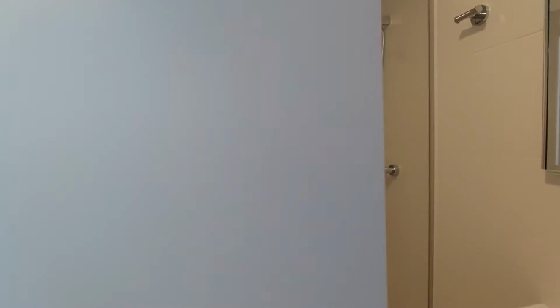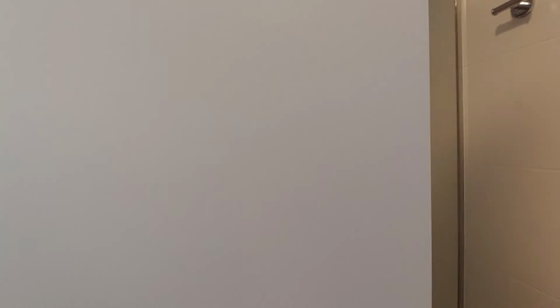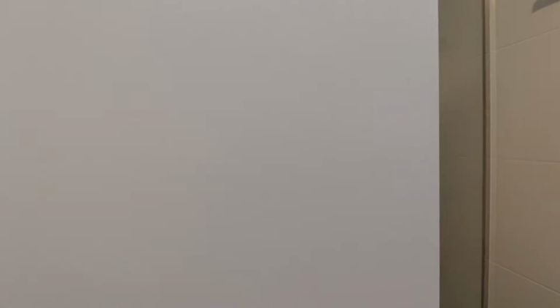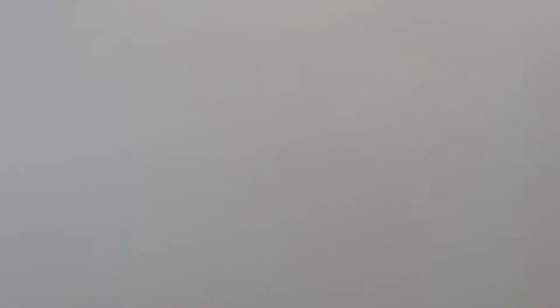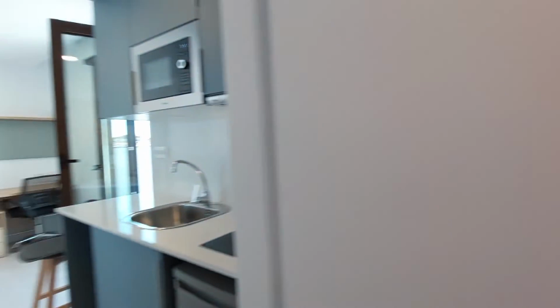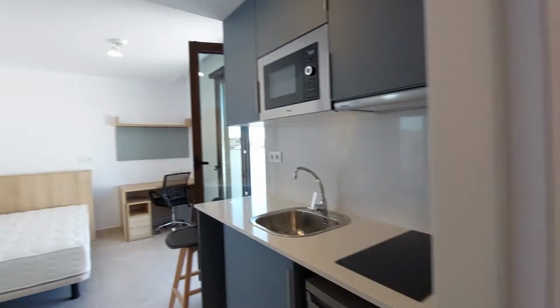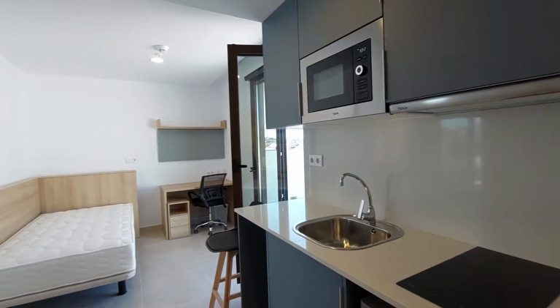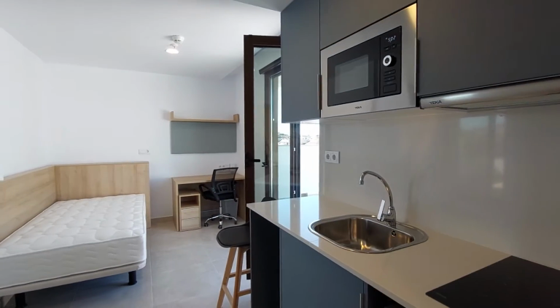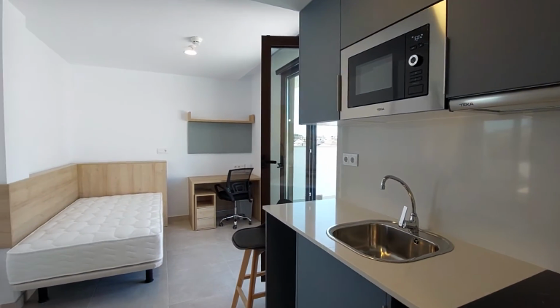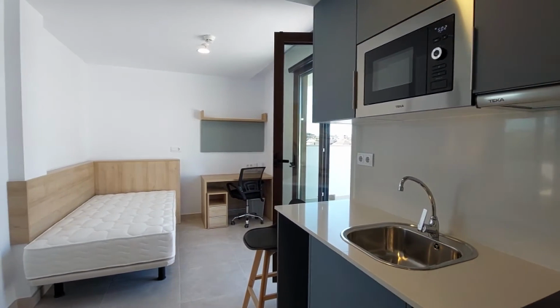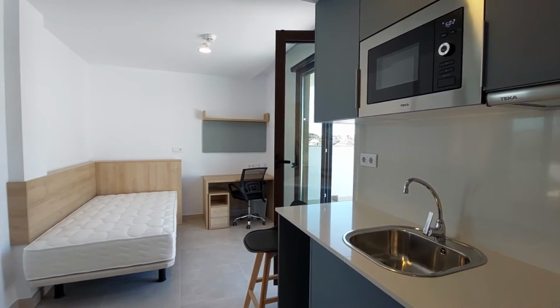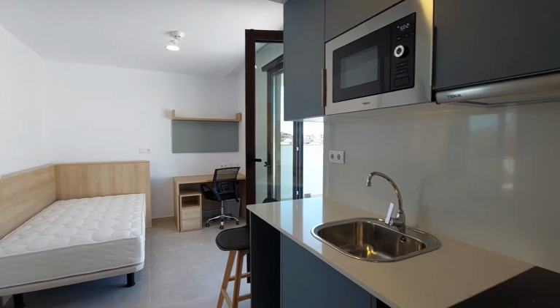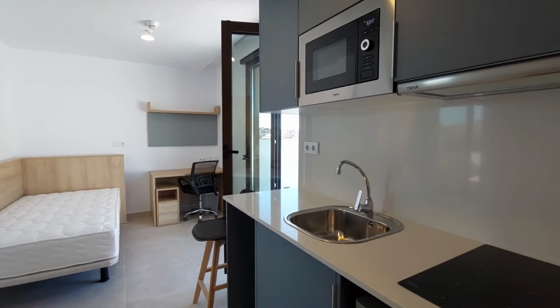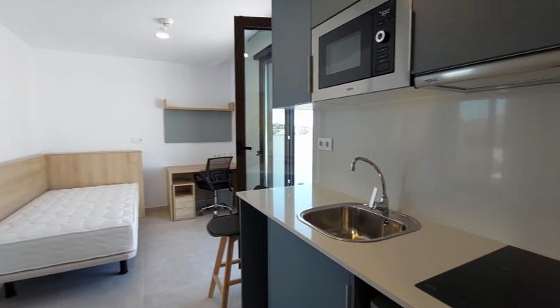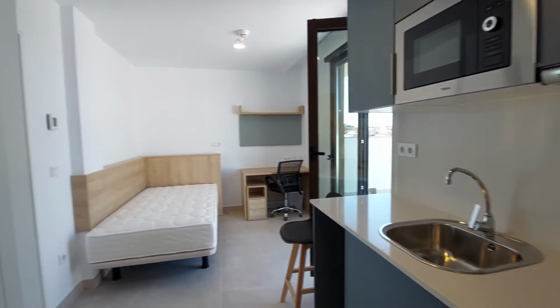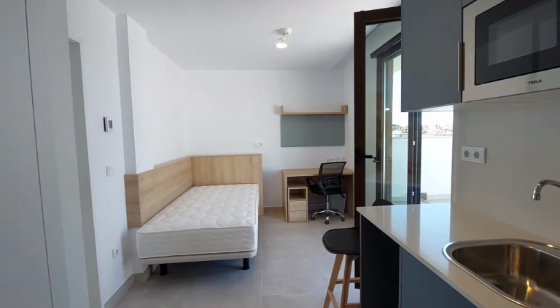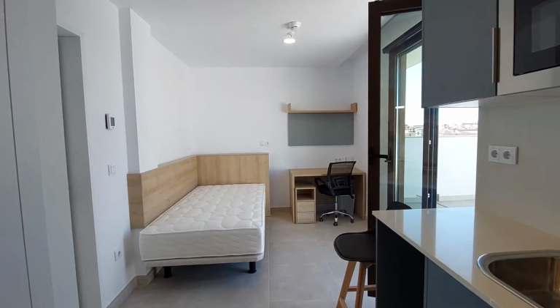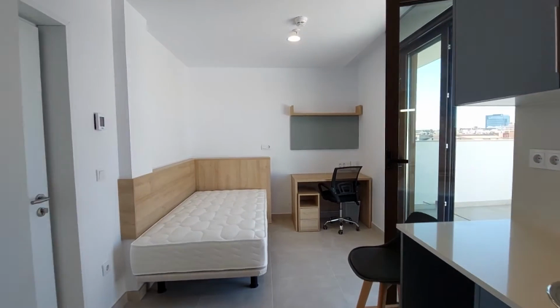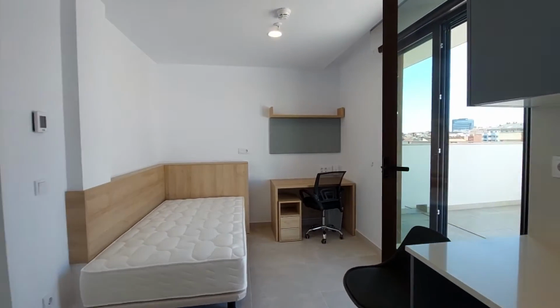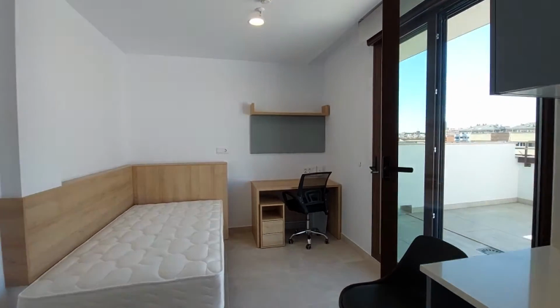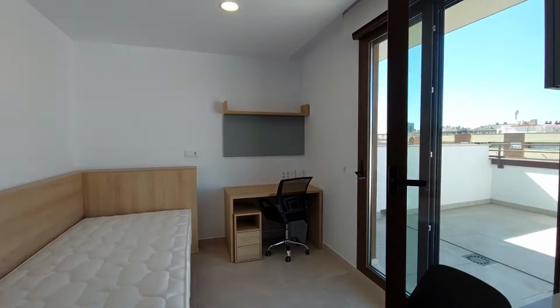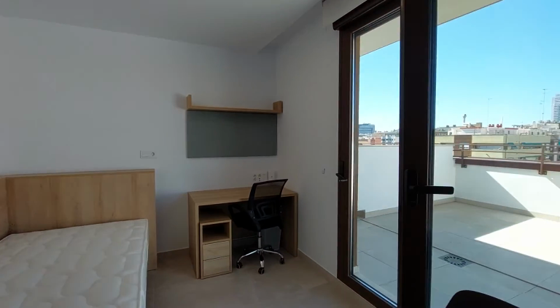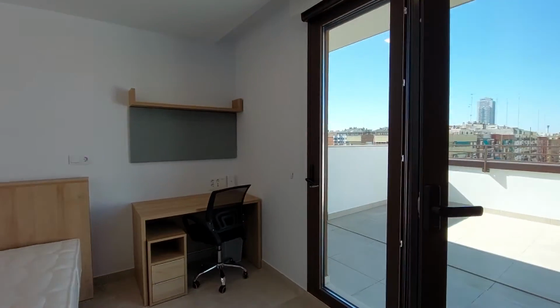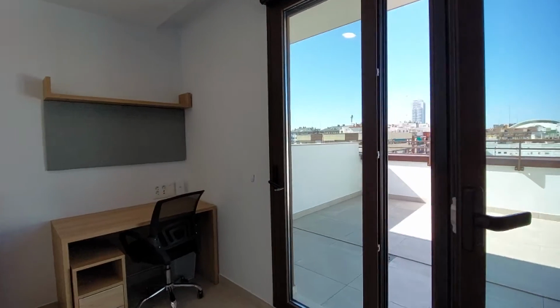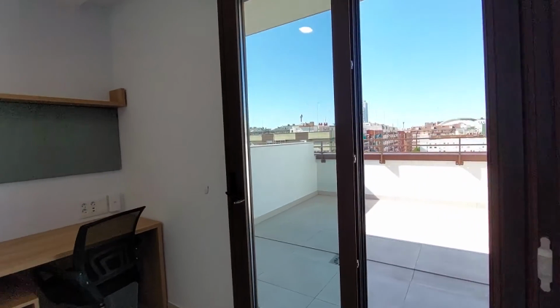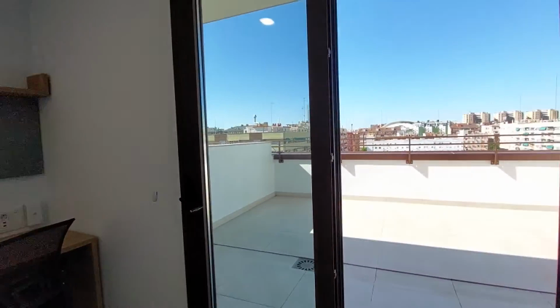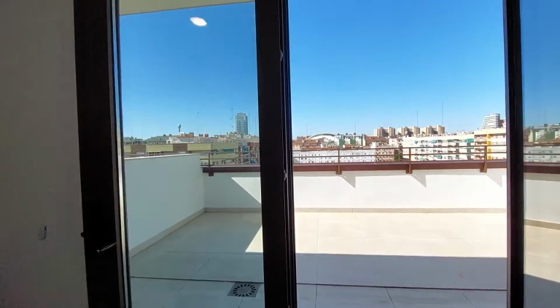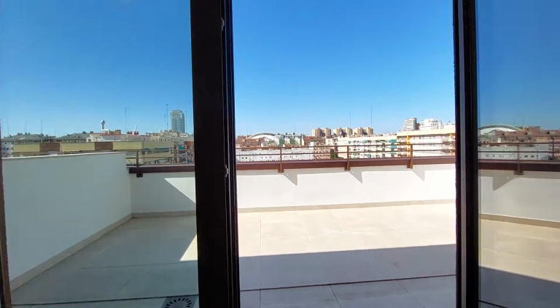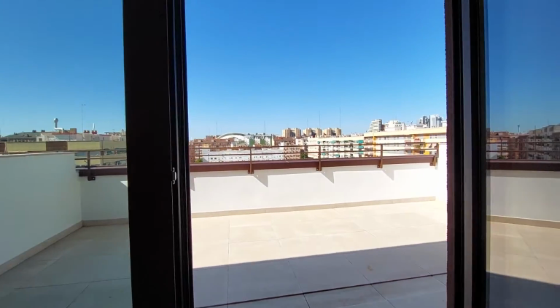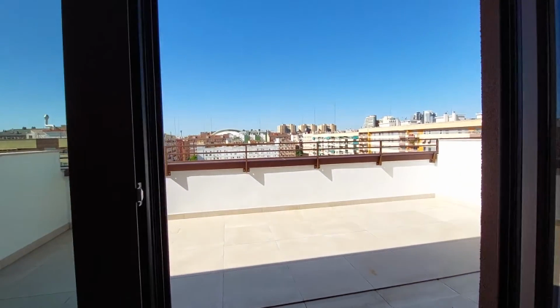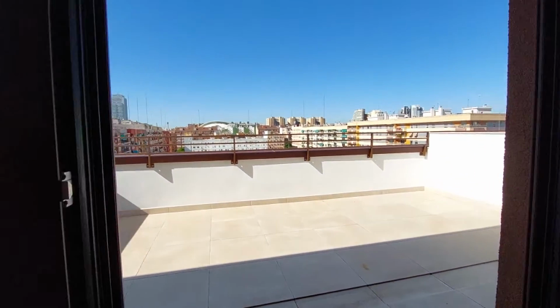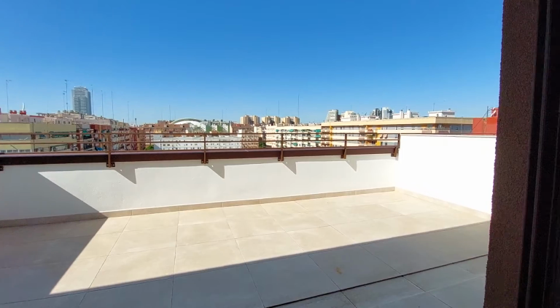This is a completely new apartment. Really nice for one person. And over here you have a very spacious terrace.